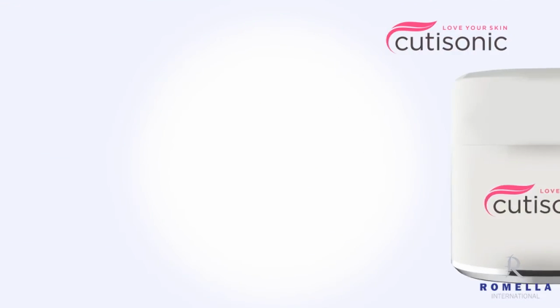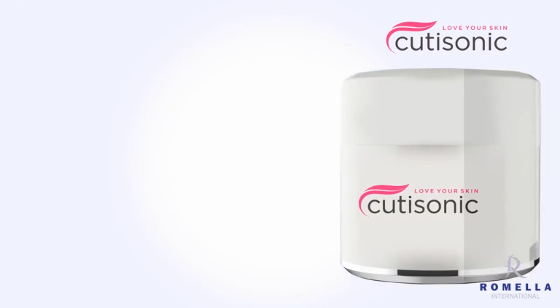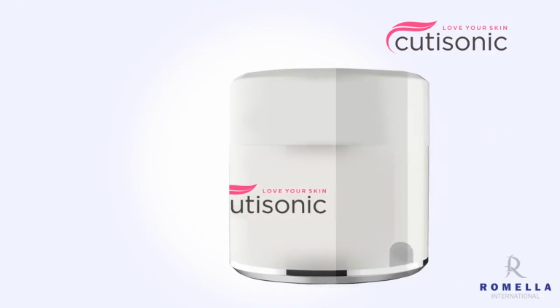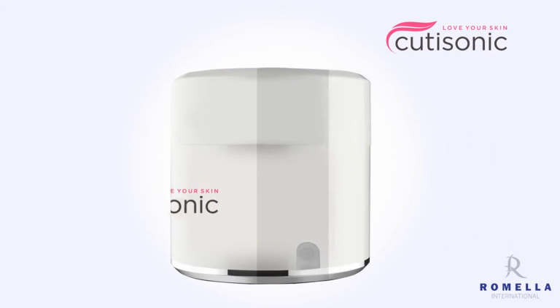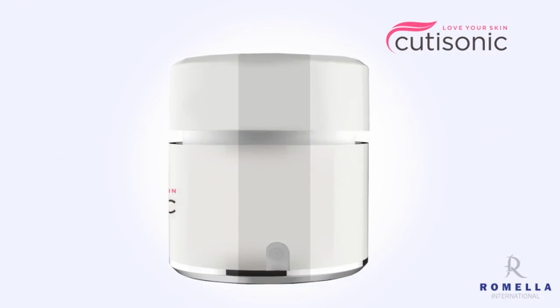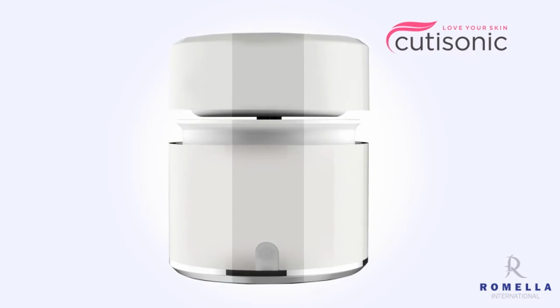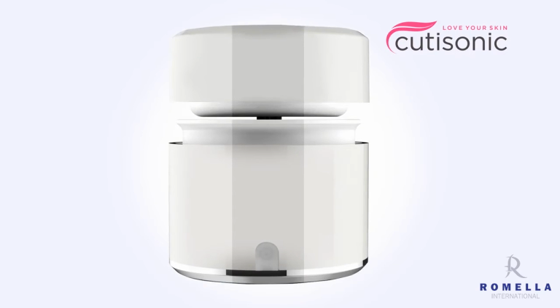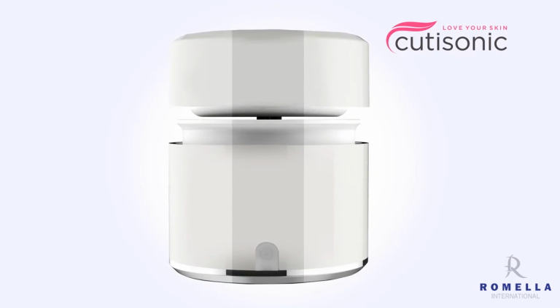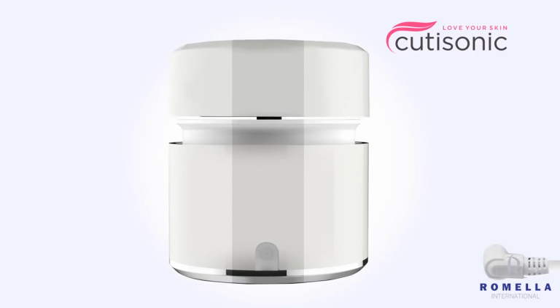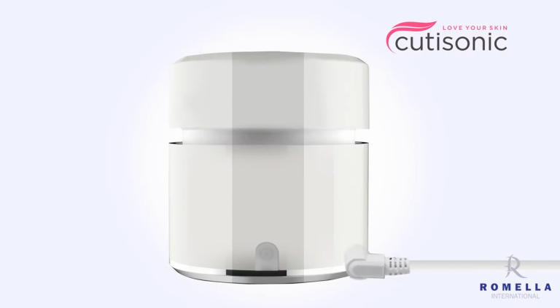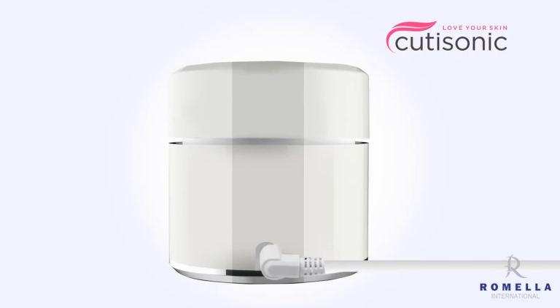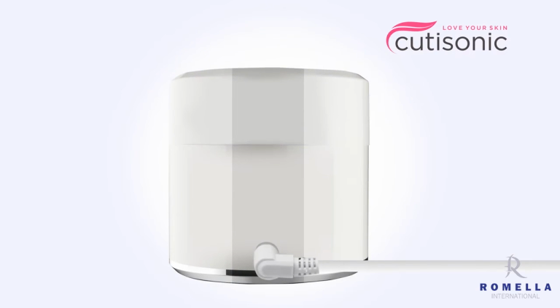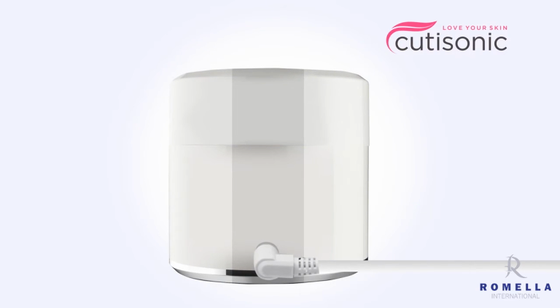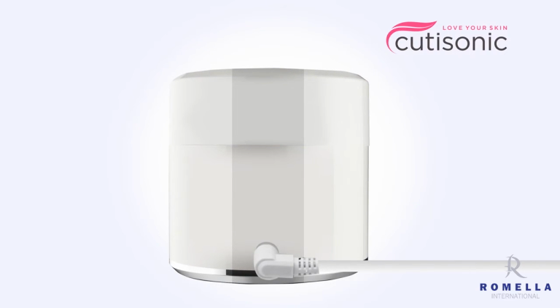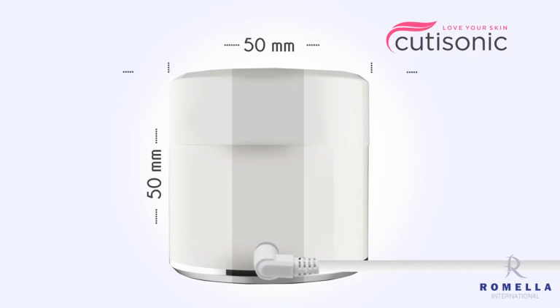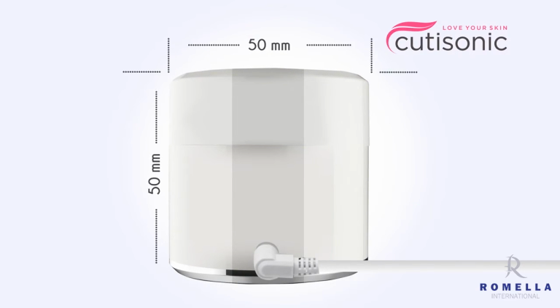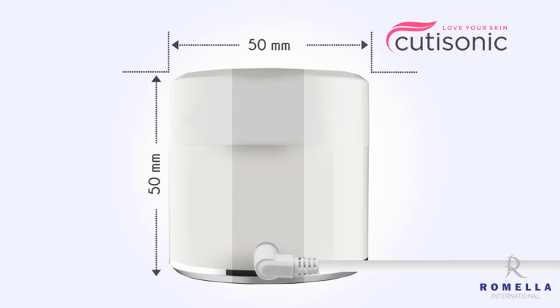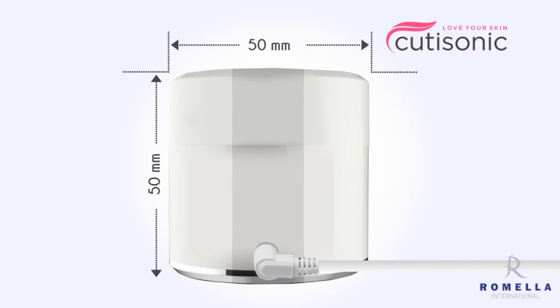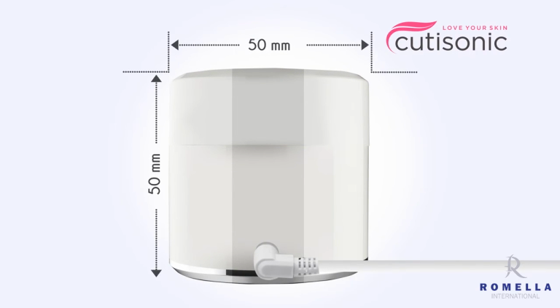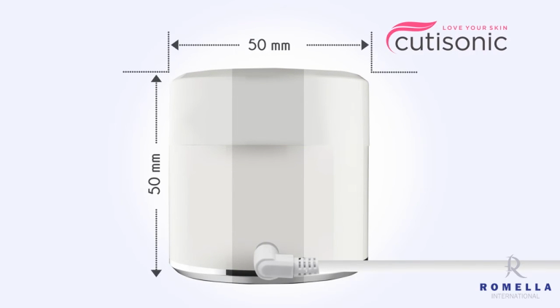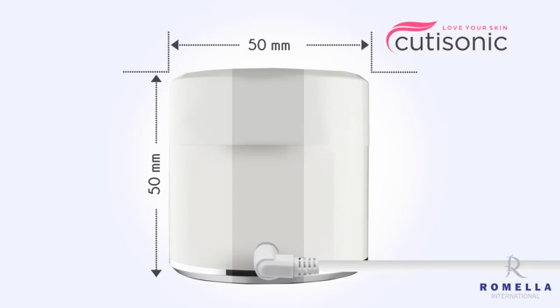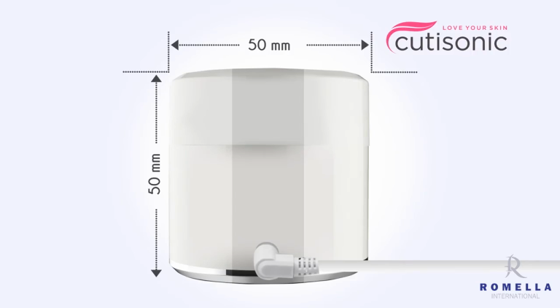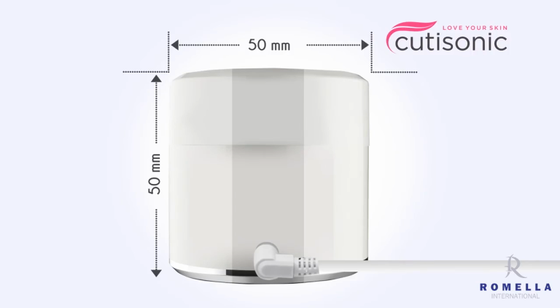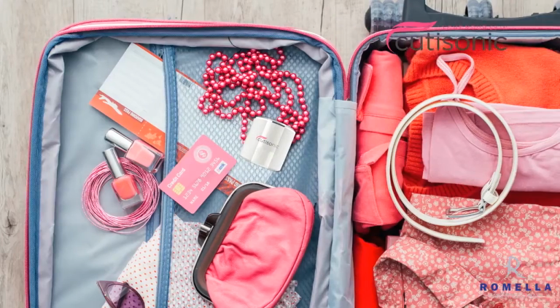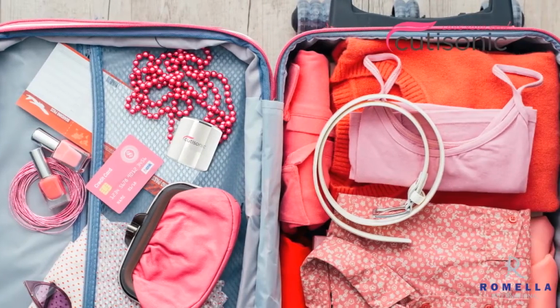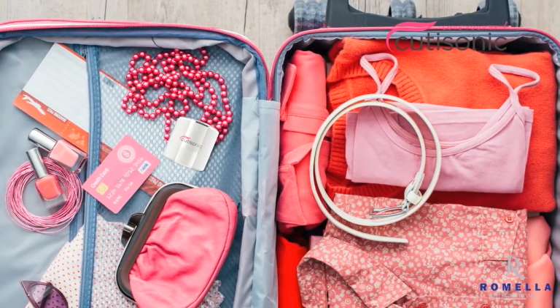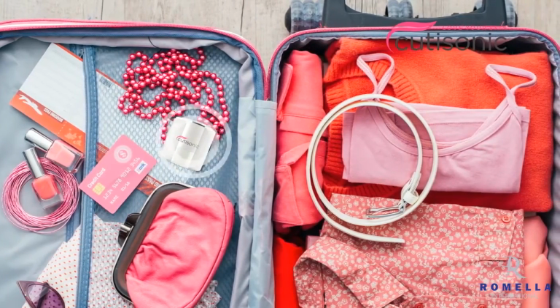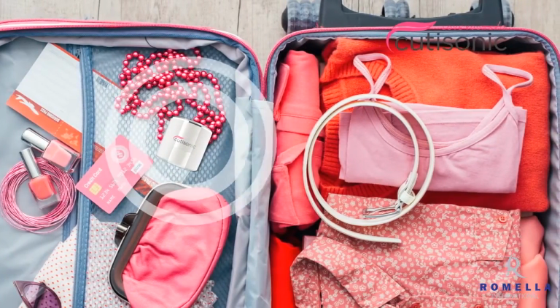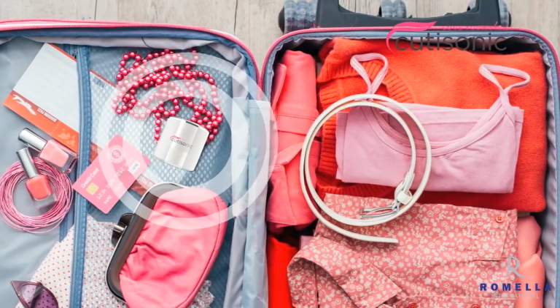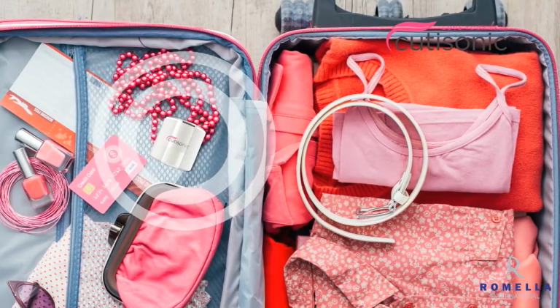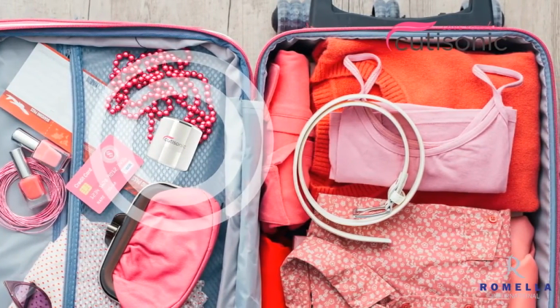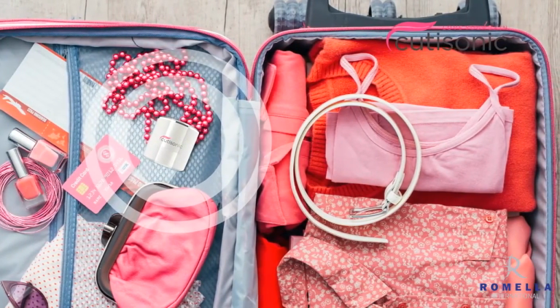With a stylishly sleek design and portable features, like a USB rechargeable battery packed into a 2x2 inch frame, the Qtisonic is perfect for travel as well.